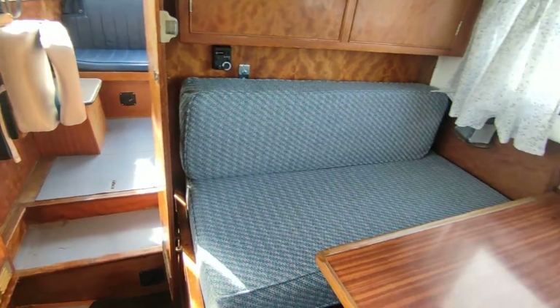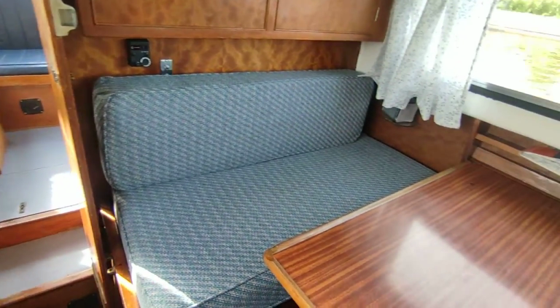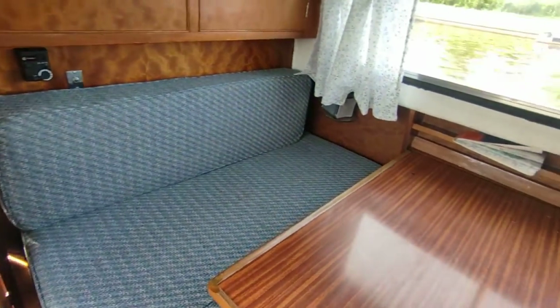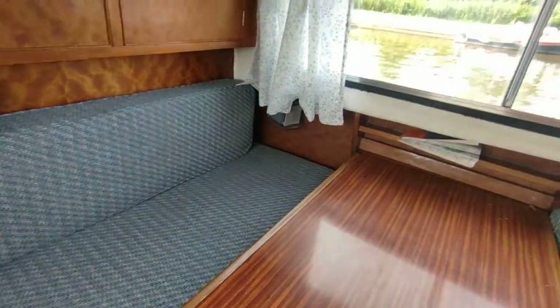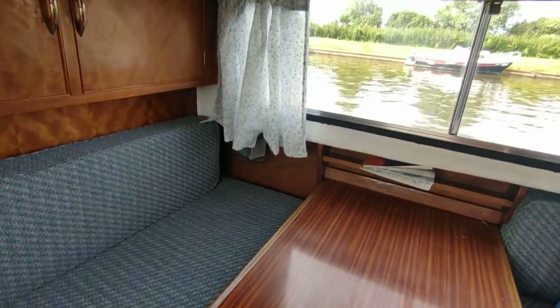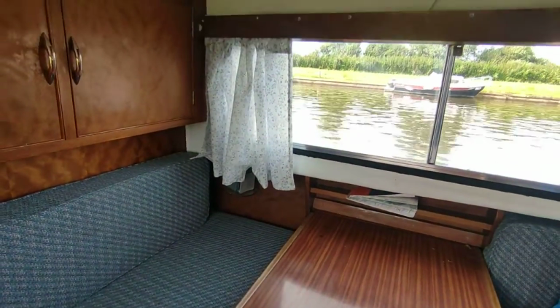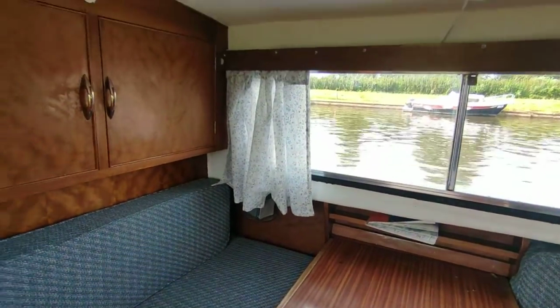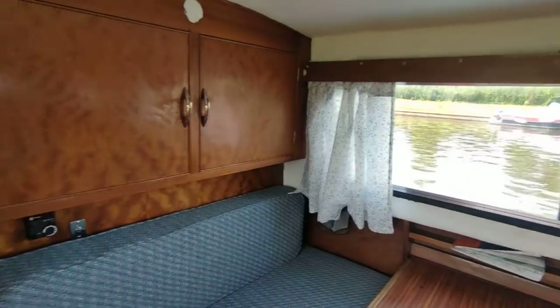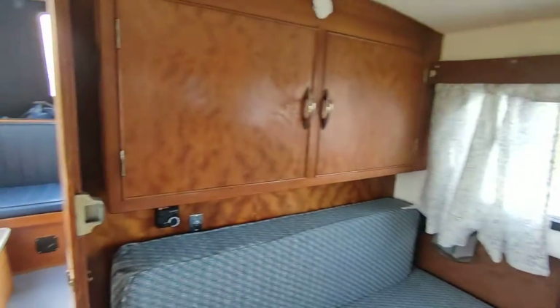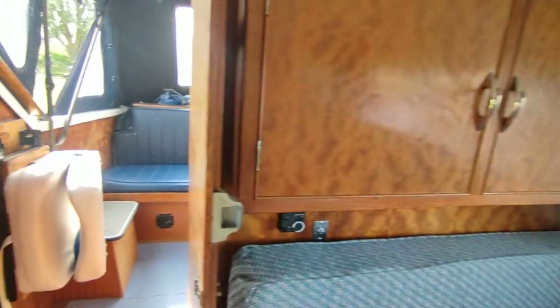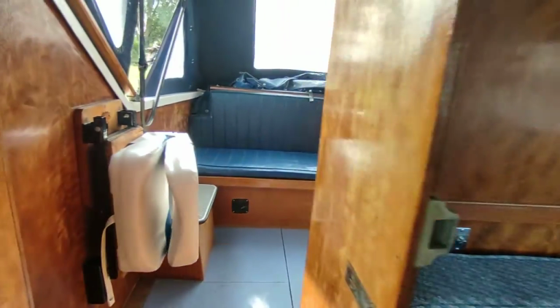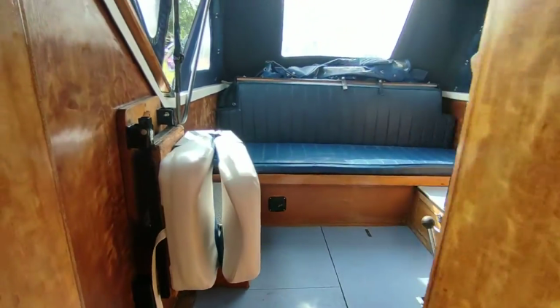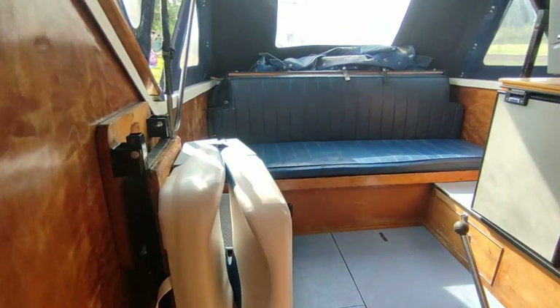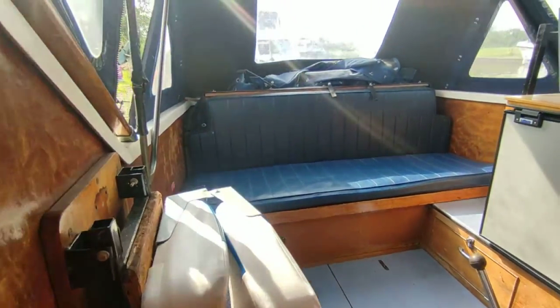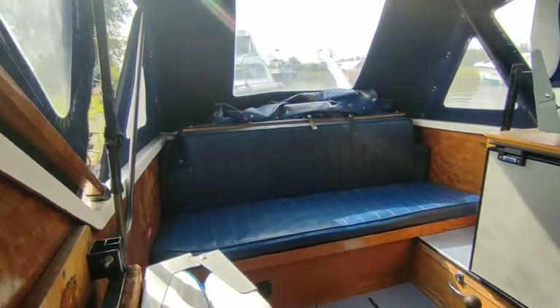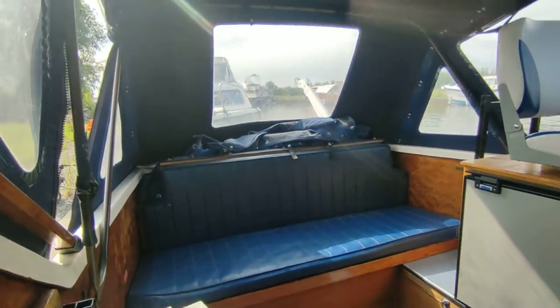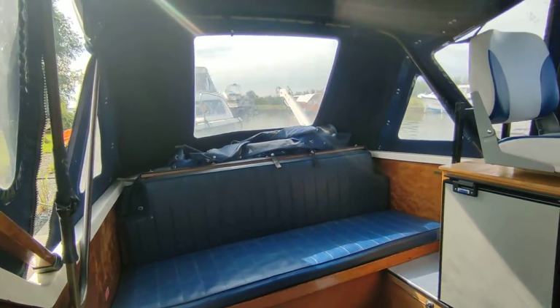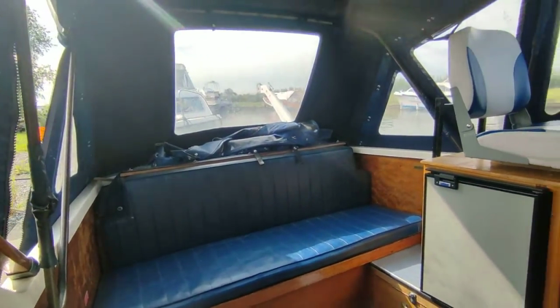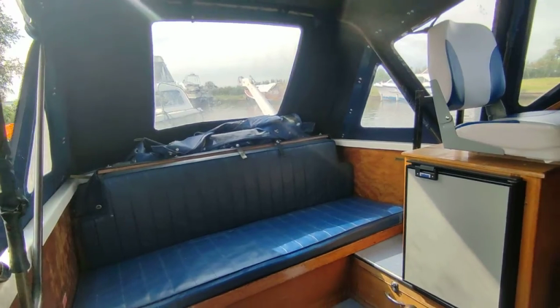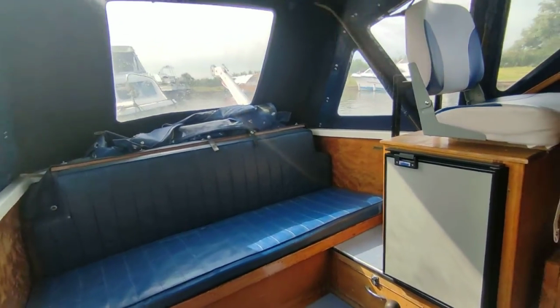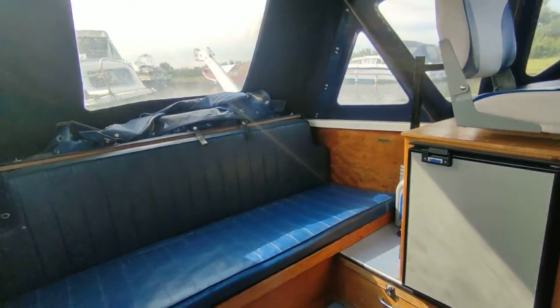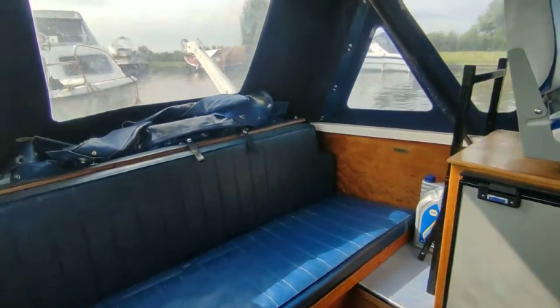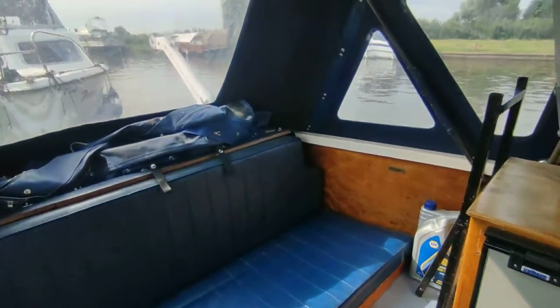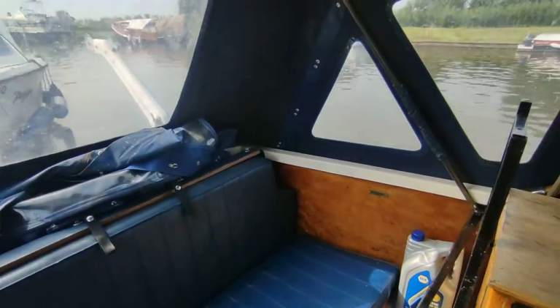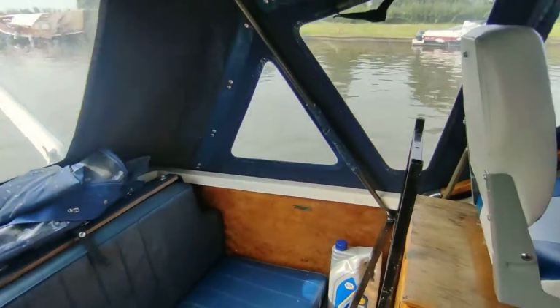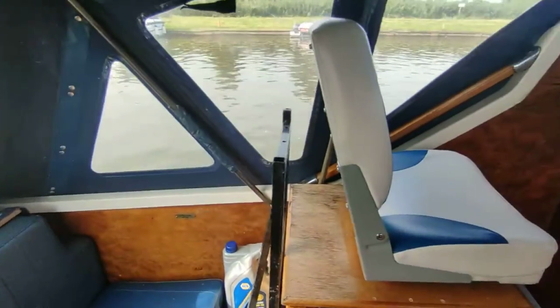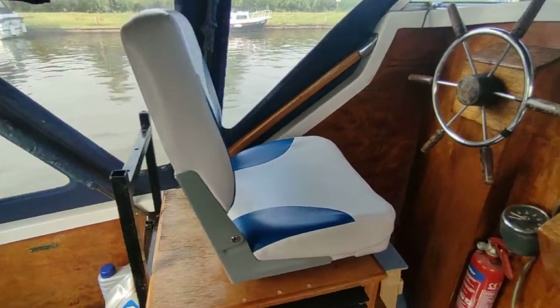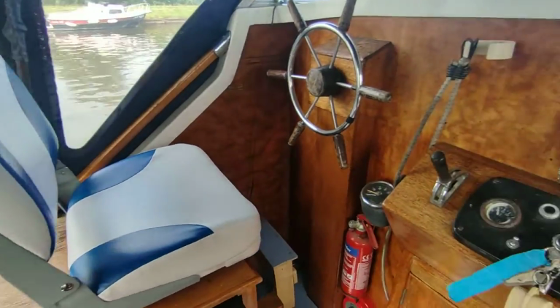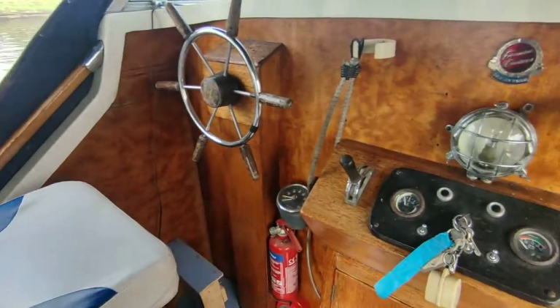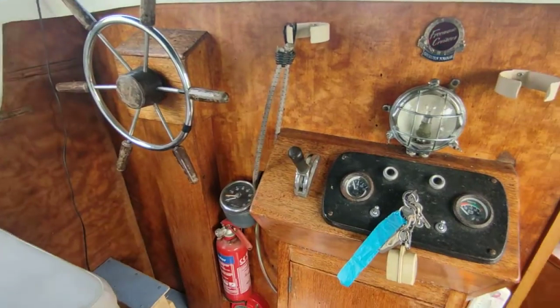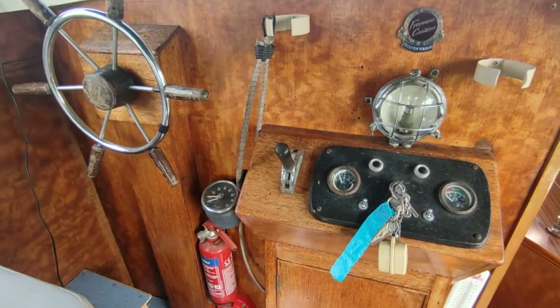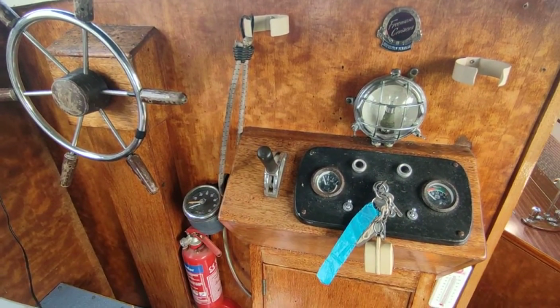If you'd like further information on this delightful example of the Freeman 22, please contact me, Steve Biggs, at boatshednorfolk.com. Thank you very much for watching.